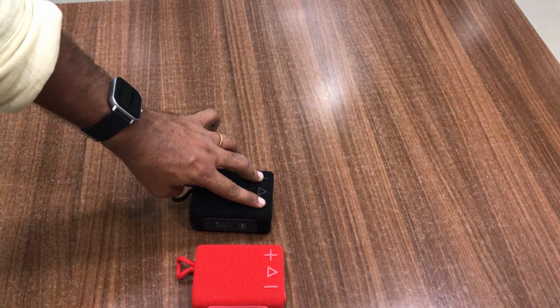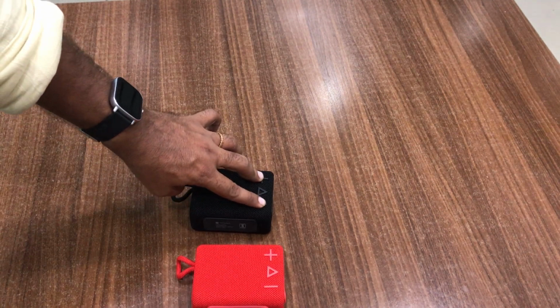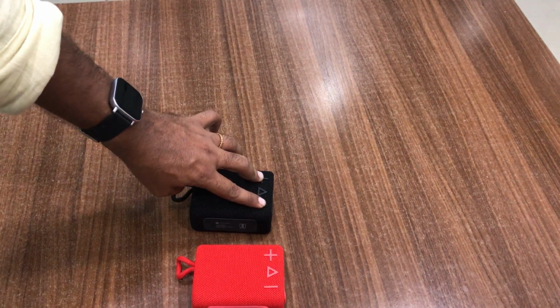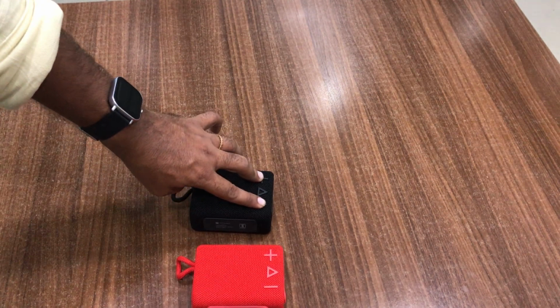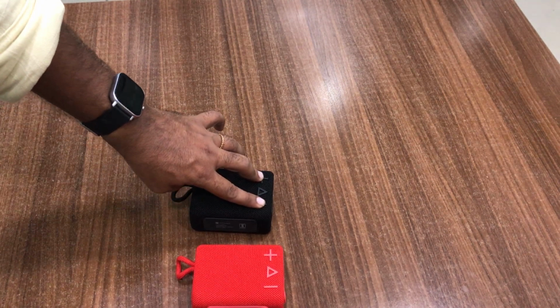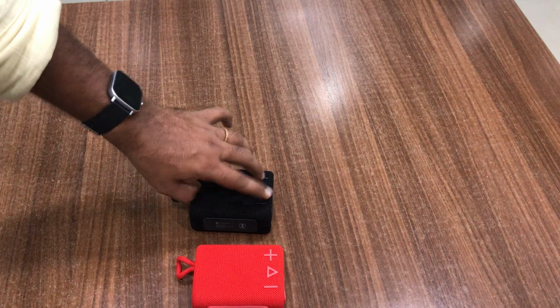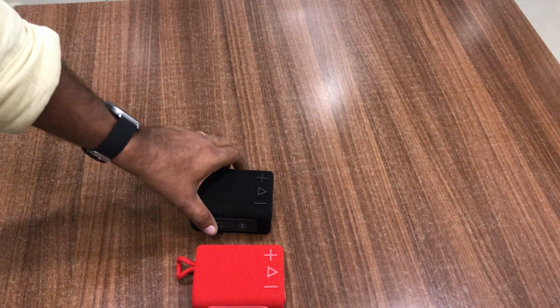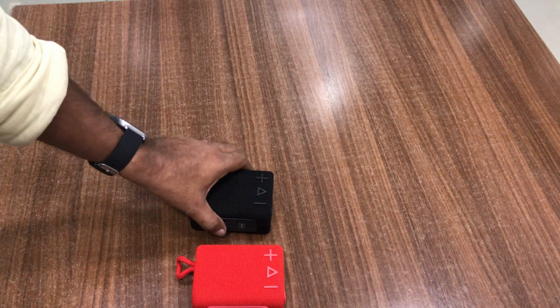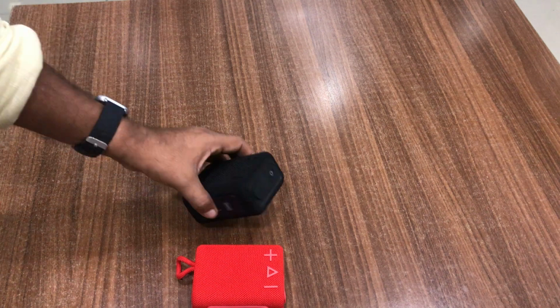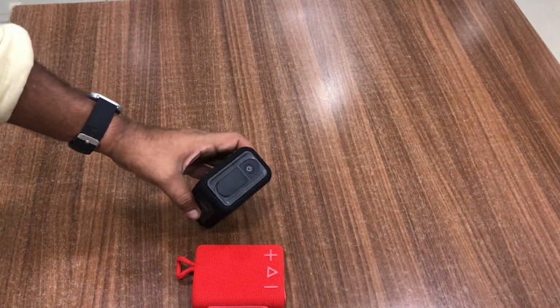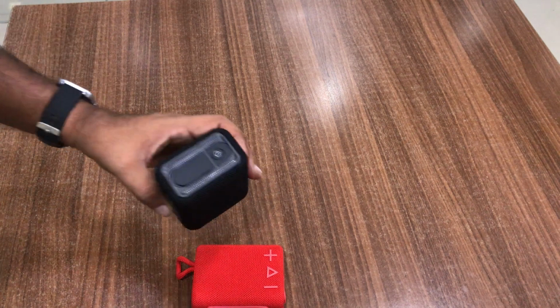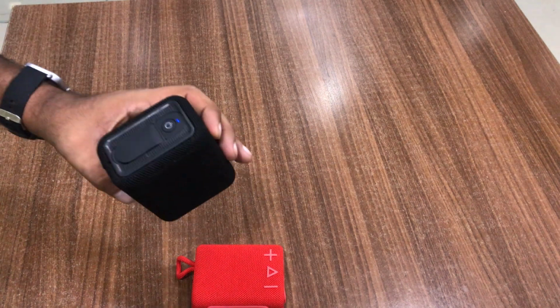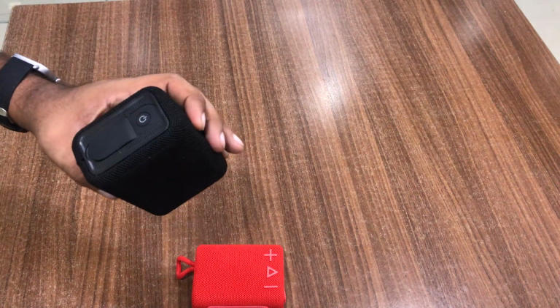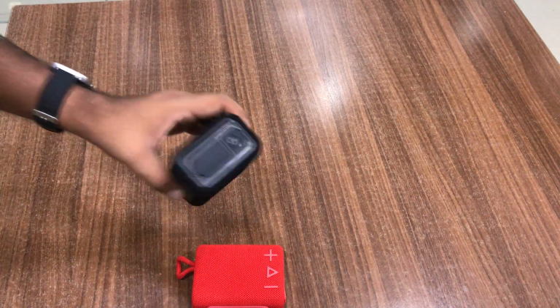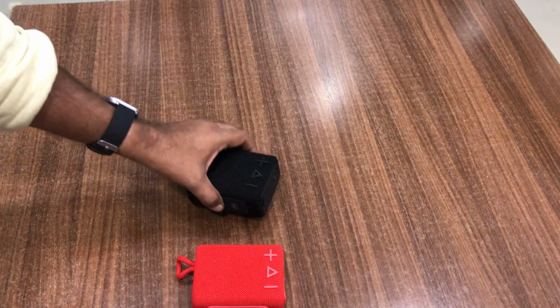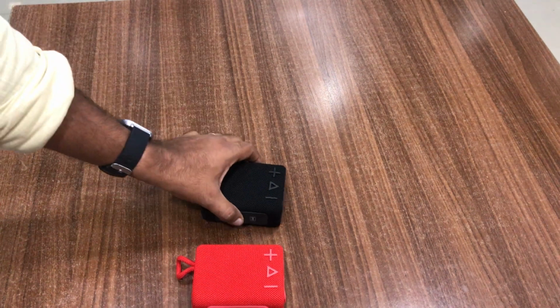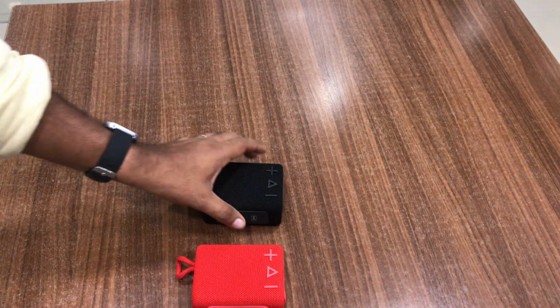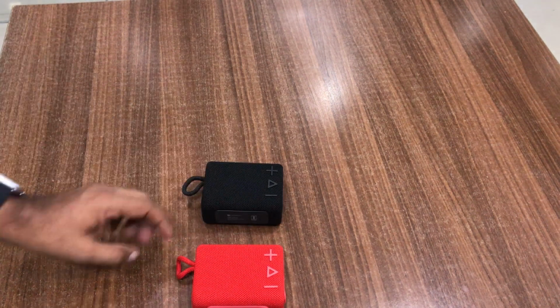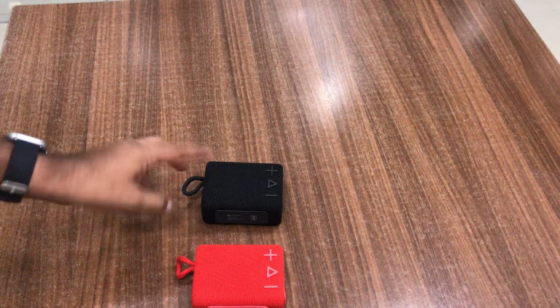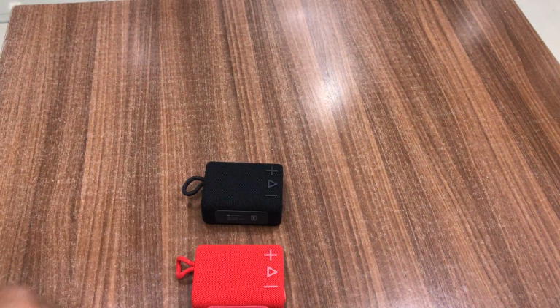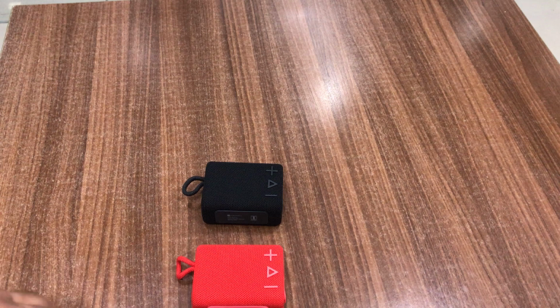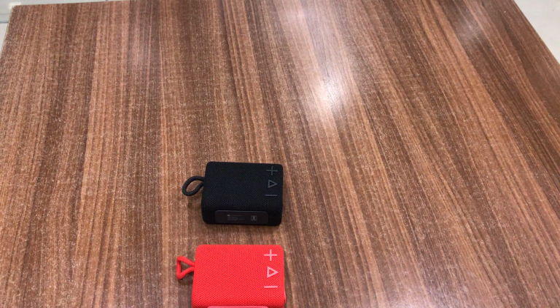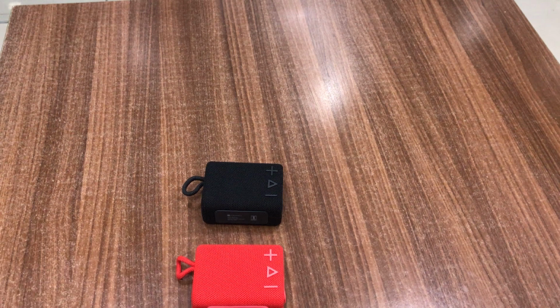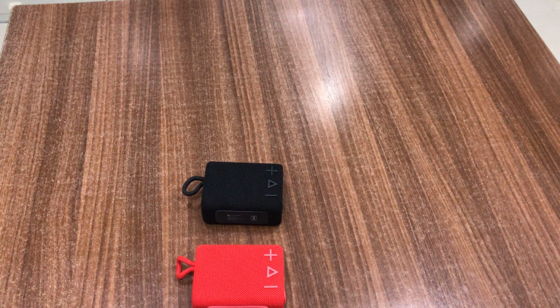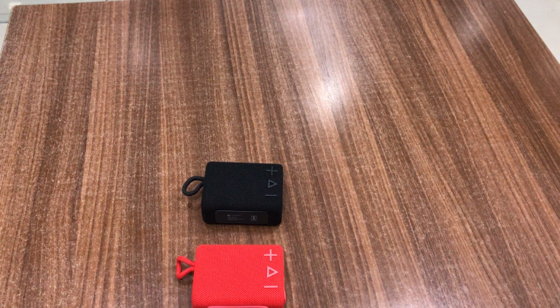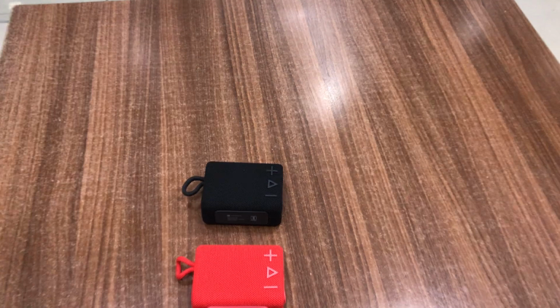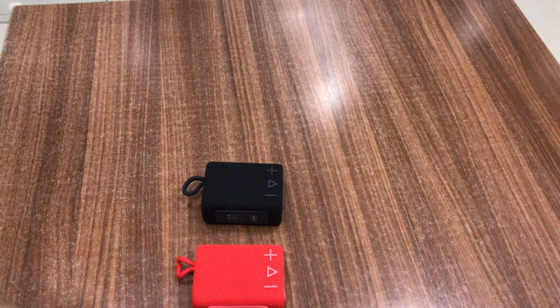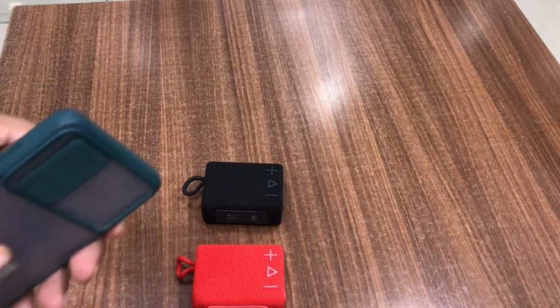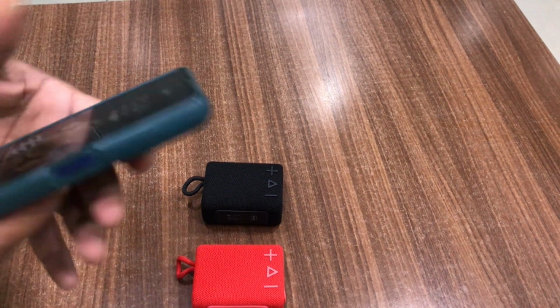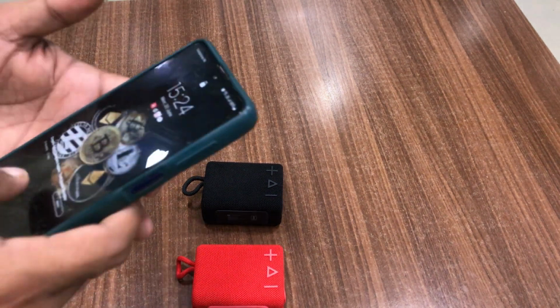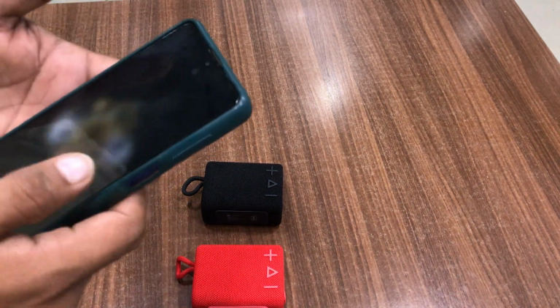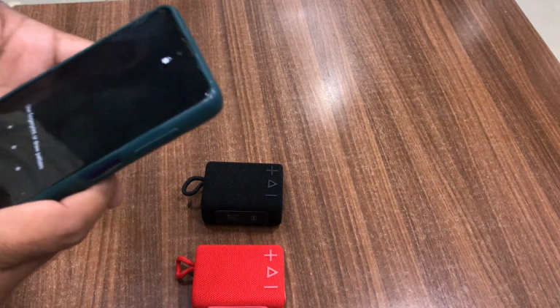Hold for three seconds — one, two, three — on any one speaker, and it will give a confirmation sound: 'TWS pair'. Now open your phone's Bluetooth settings.